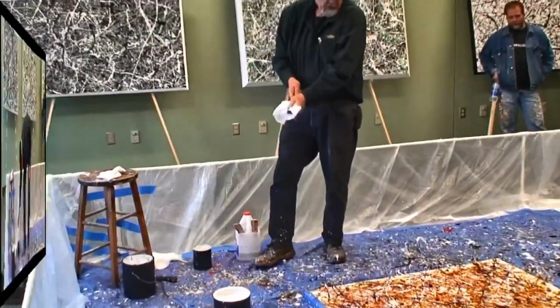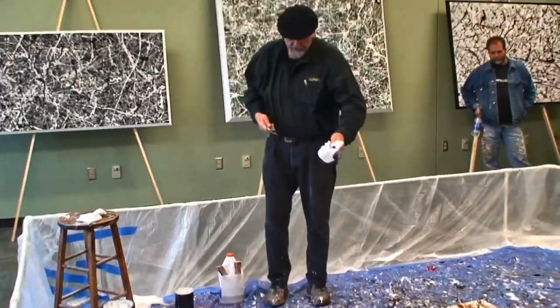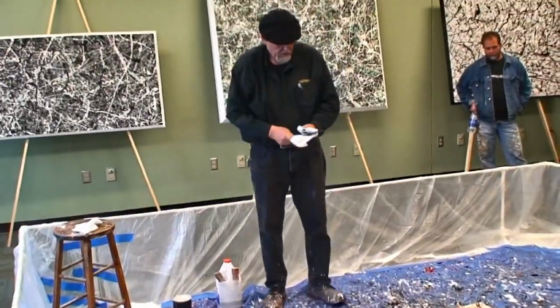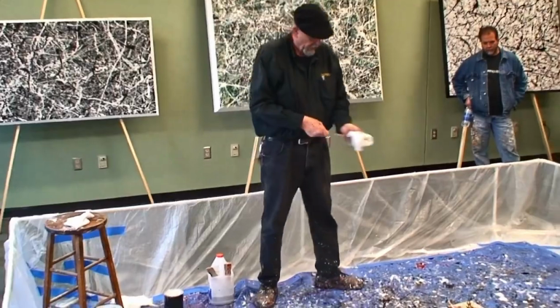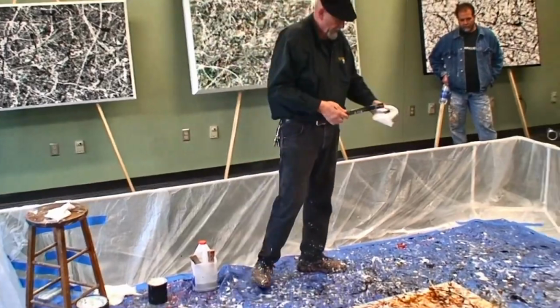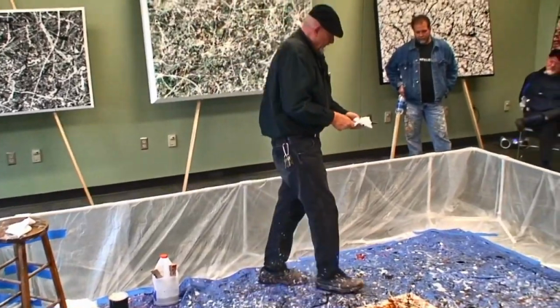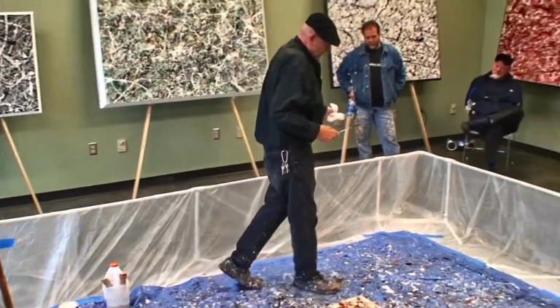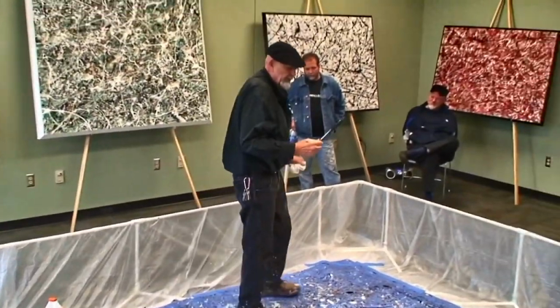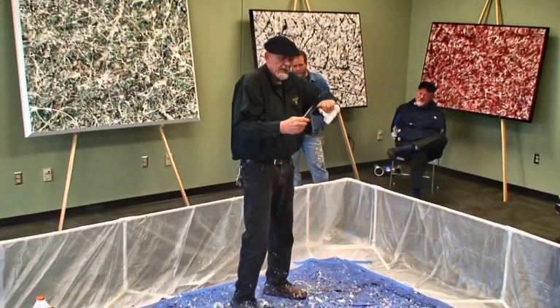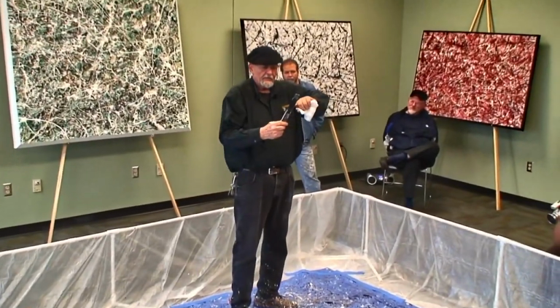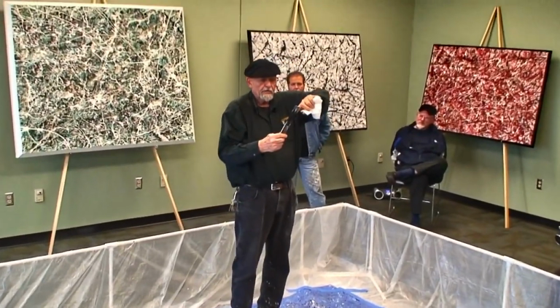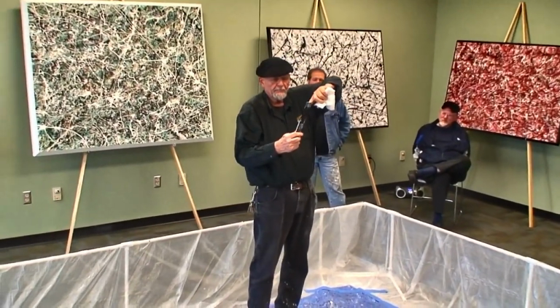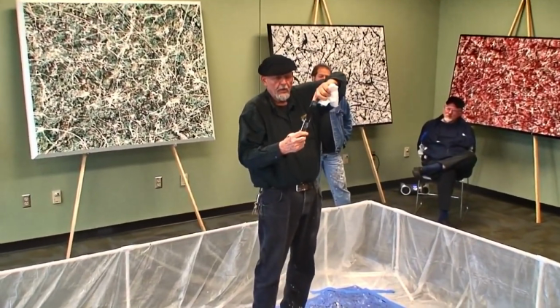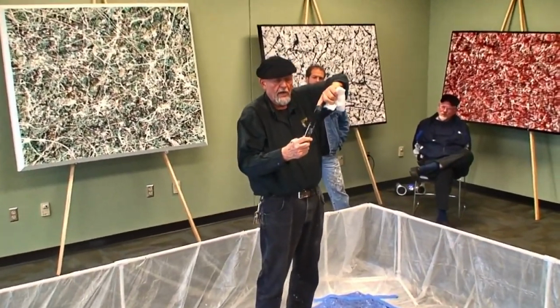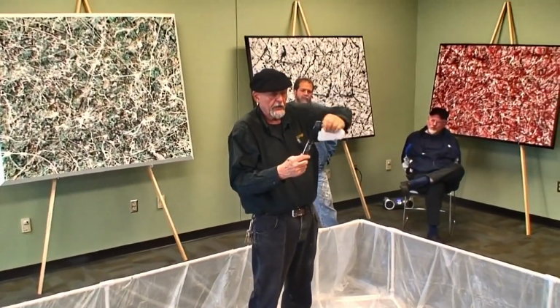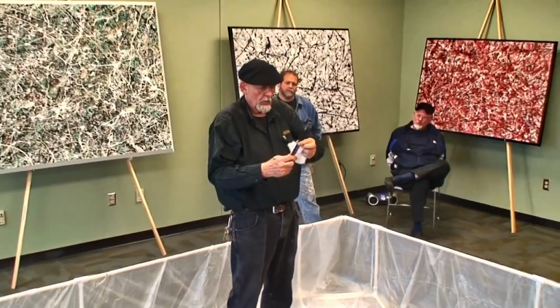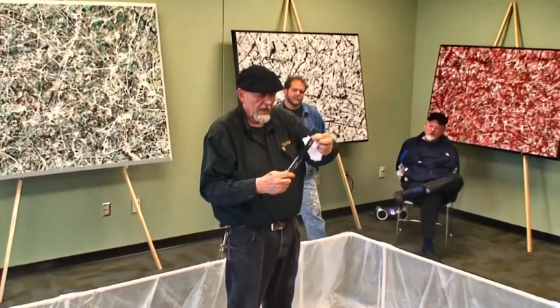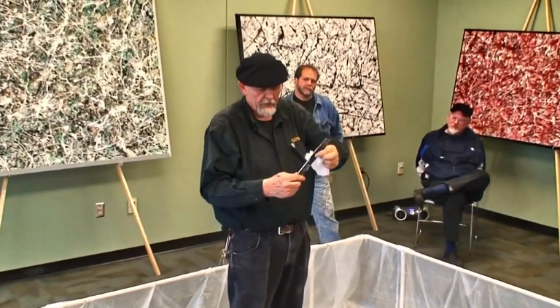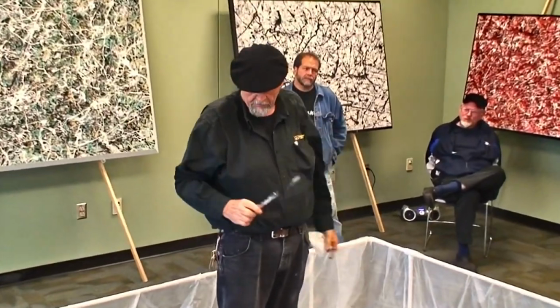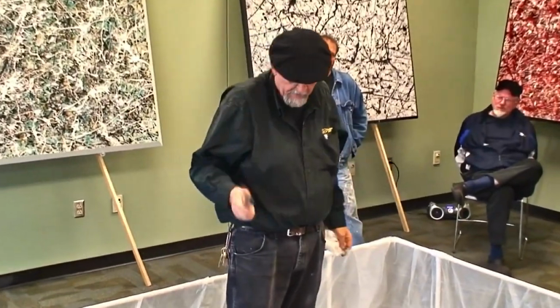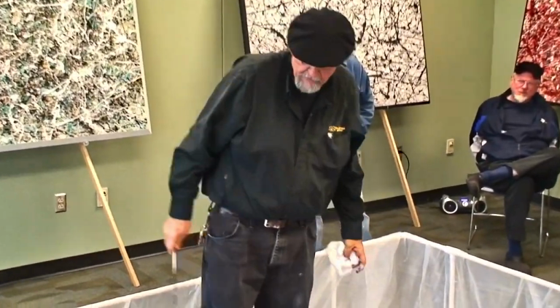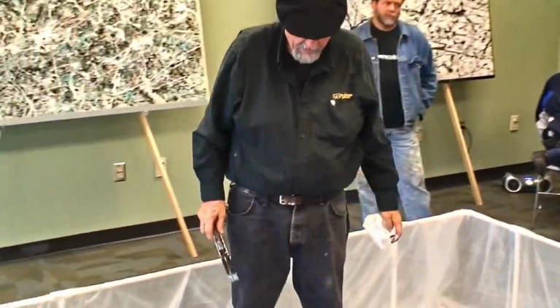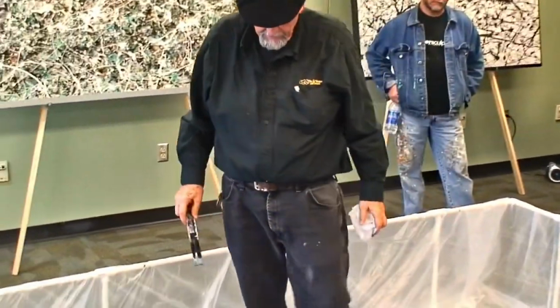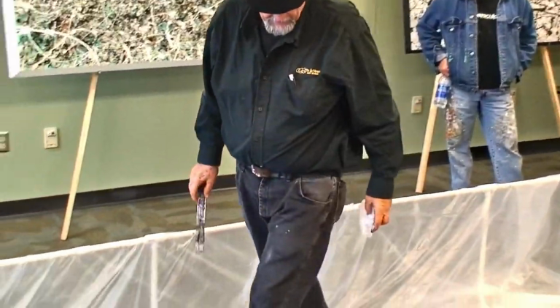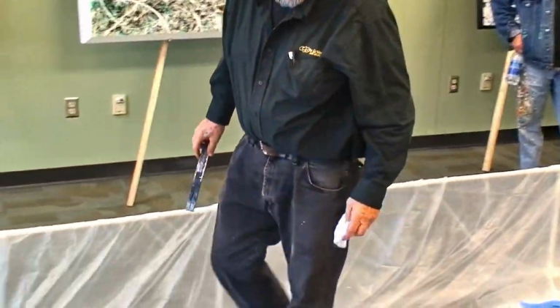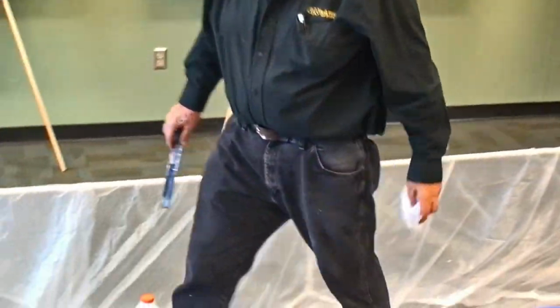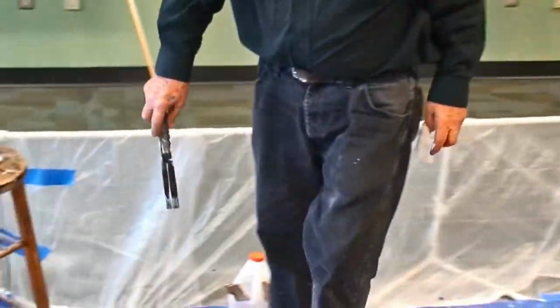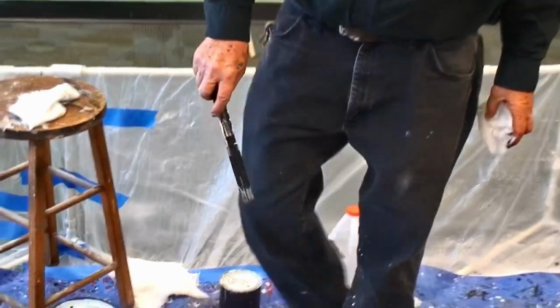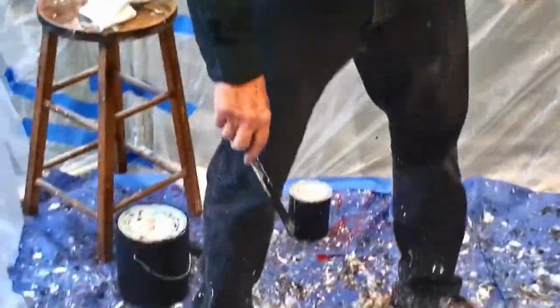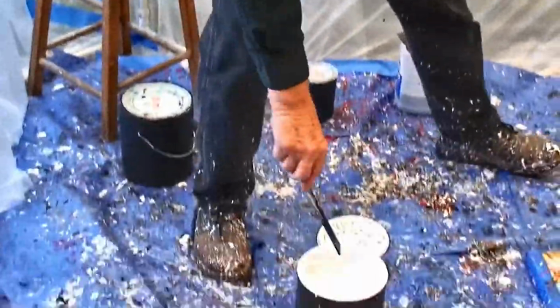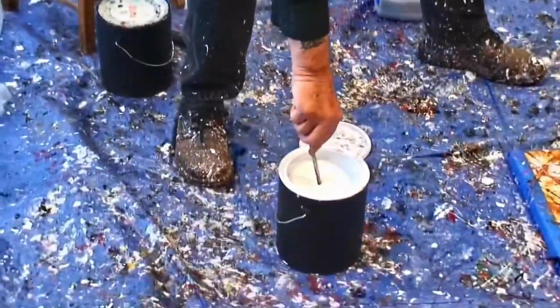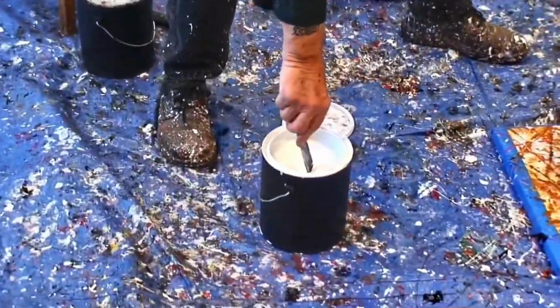Now this stick here has a kind of a curve and a big hole right in it, which allows me to do different things with the paint. Let me go ahead and put some white on here.